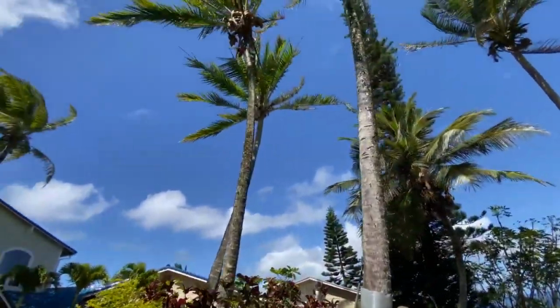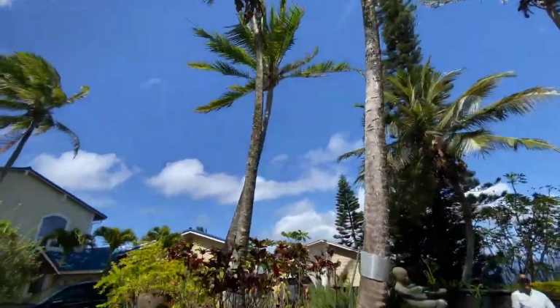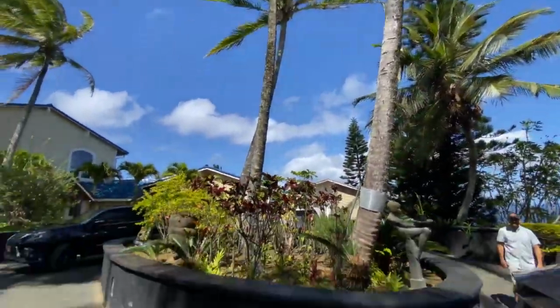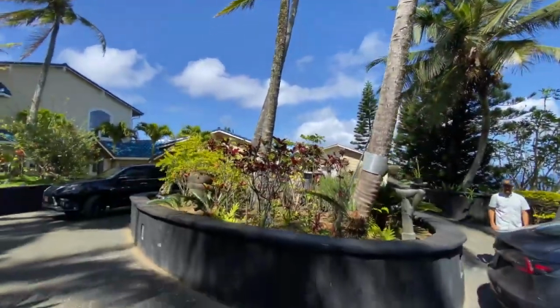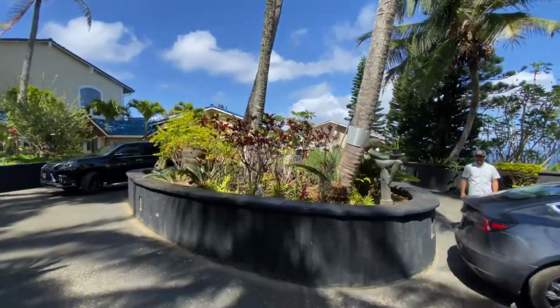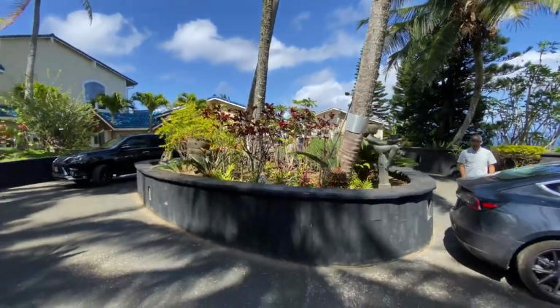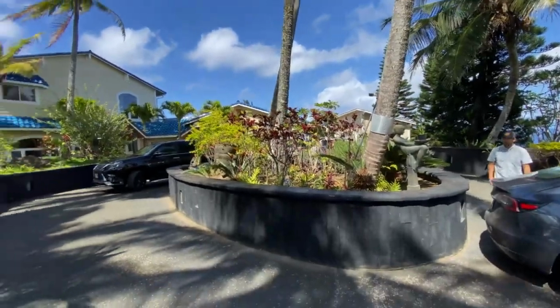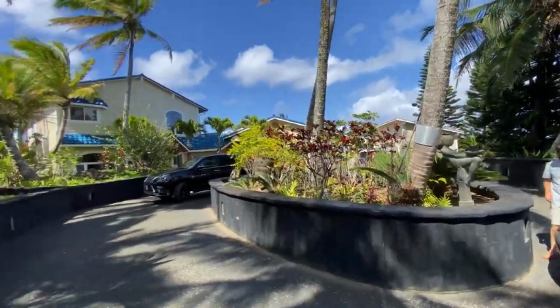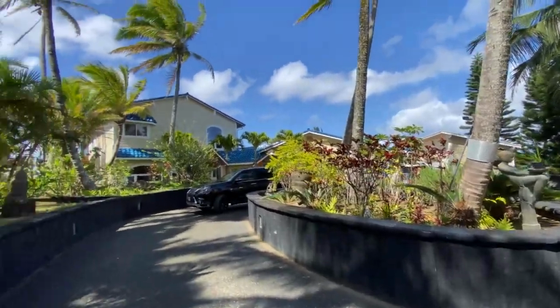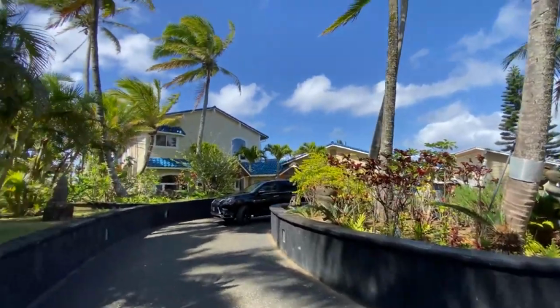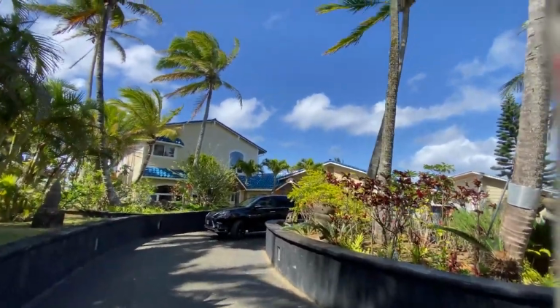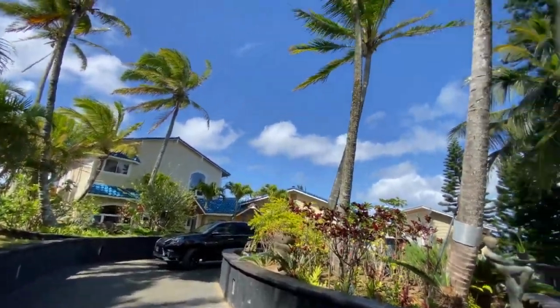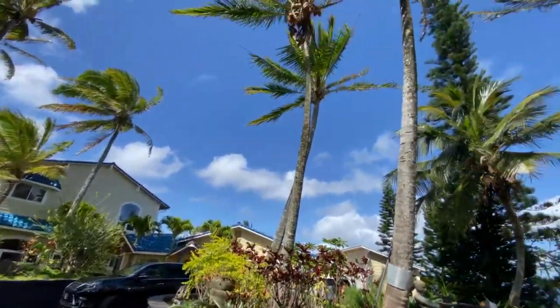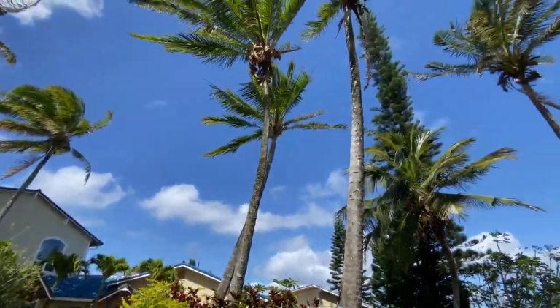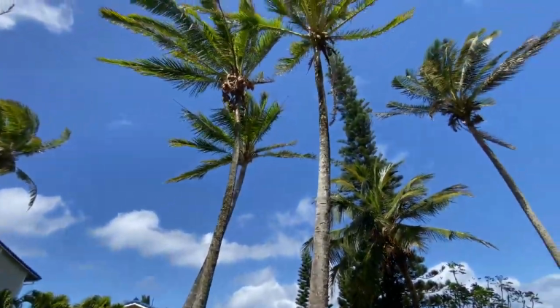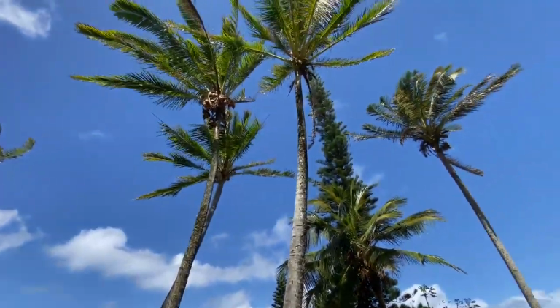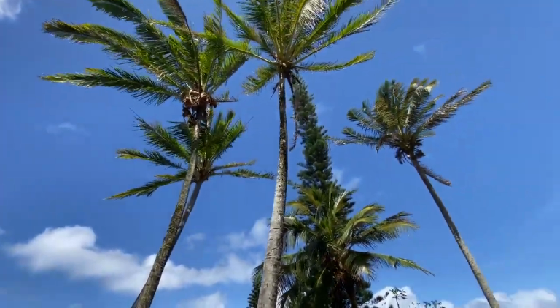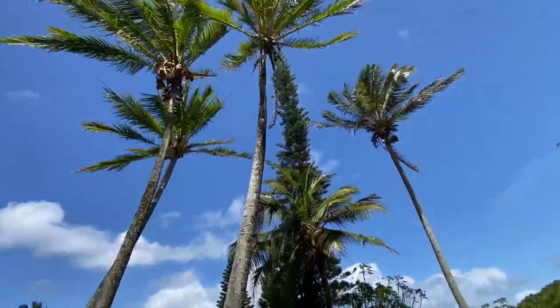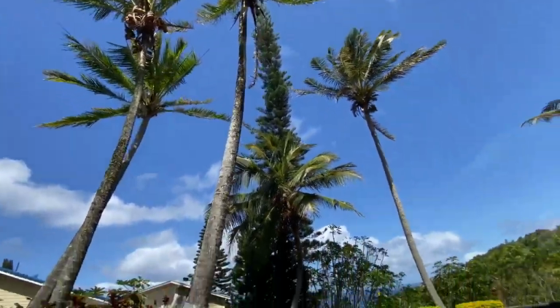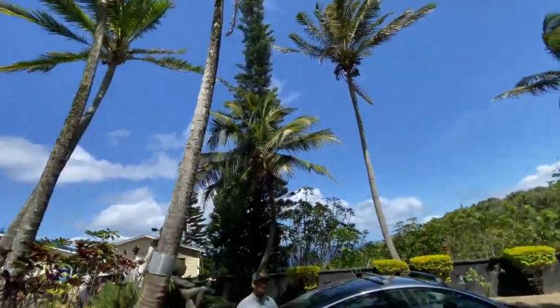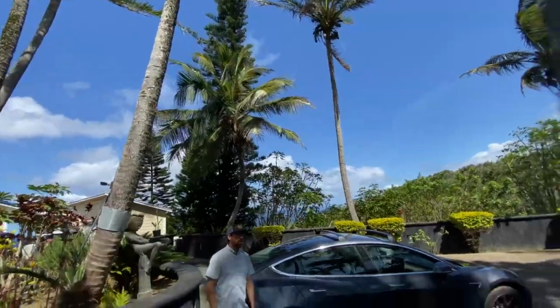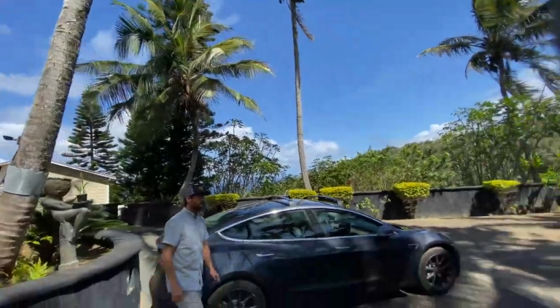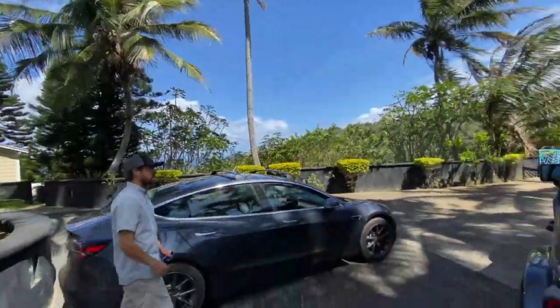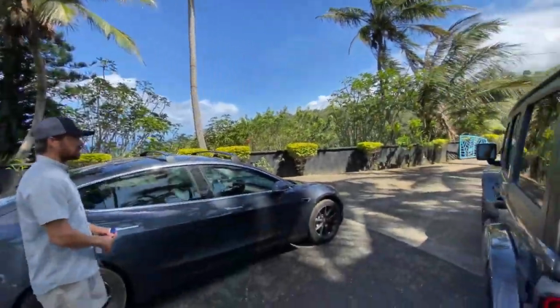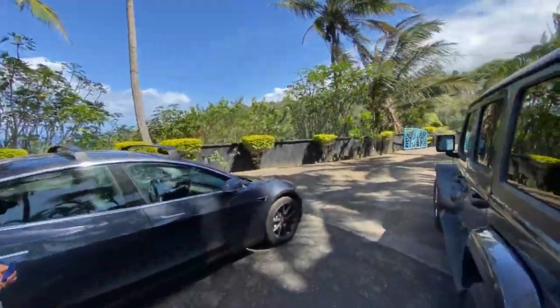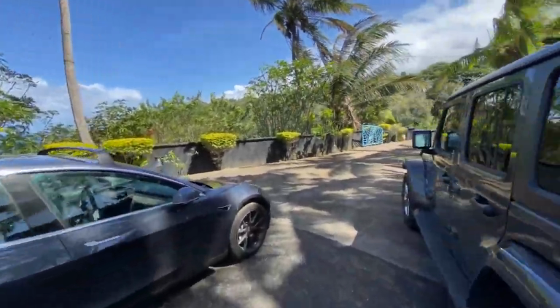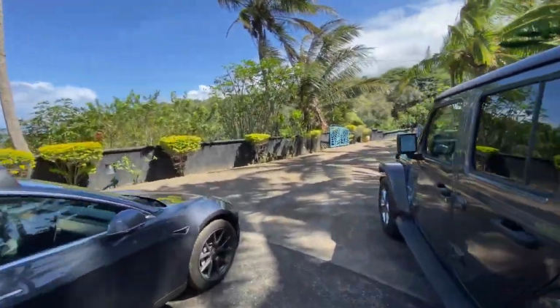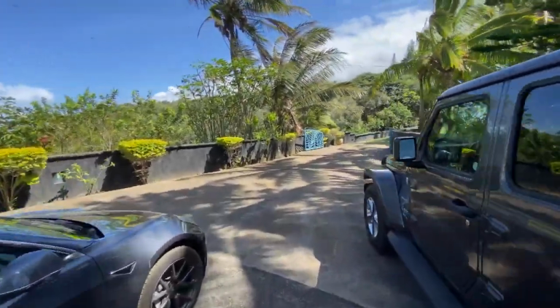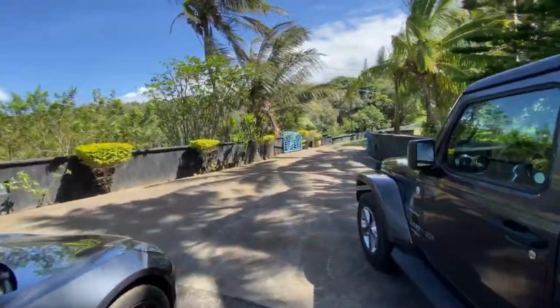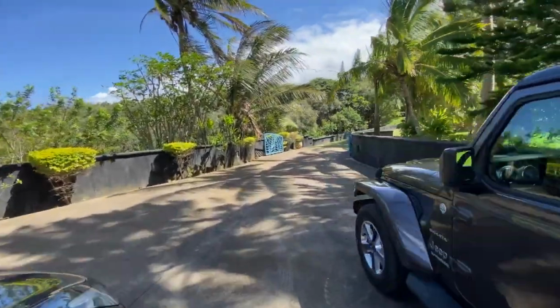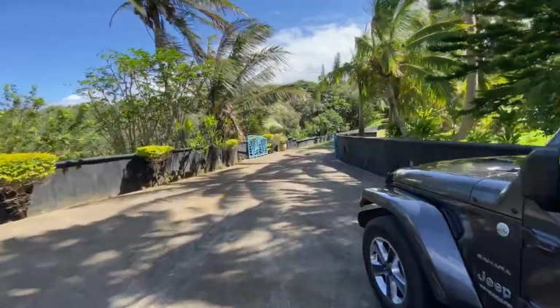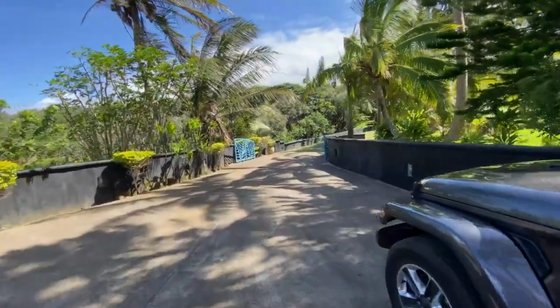This is the interior of the driveway here, looking back at the house. More palms up there. That's your front gate.